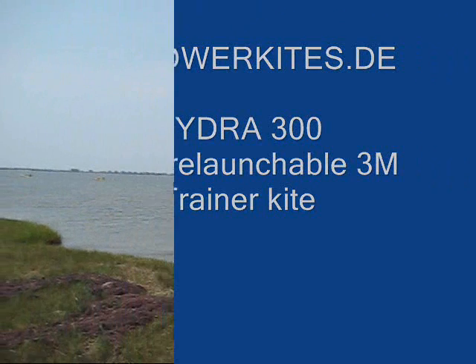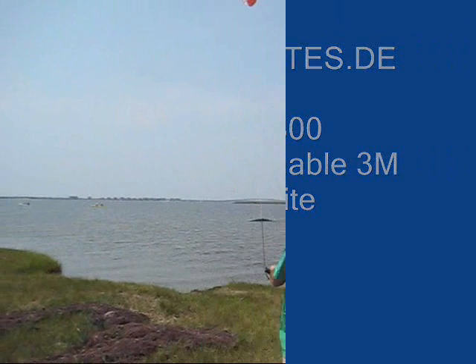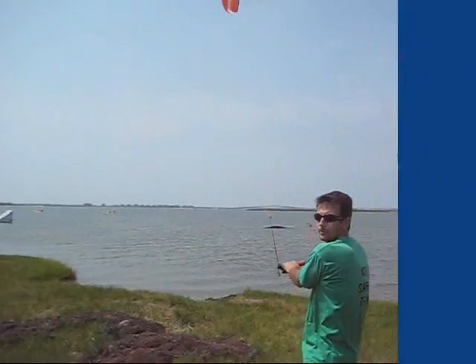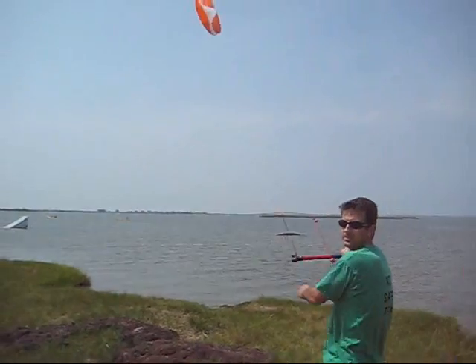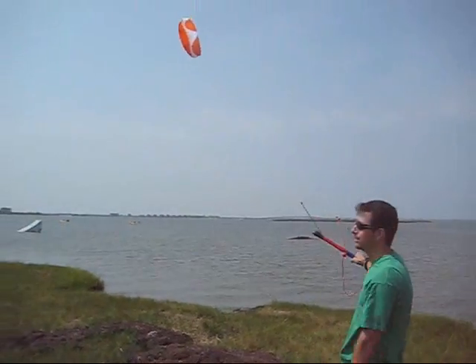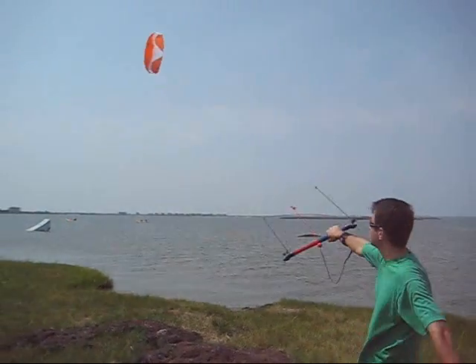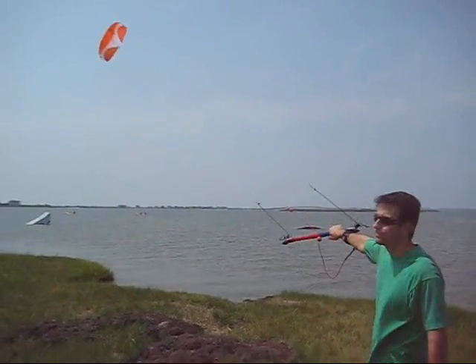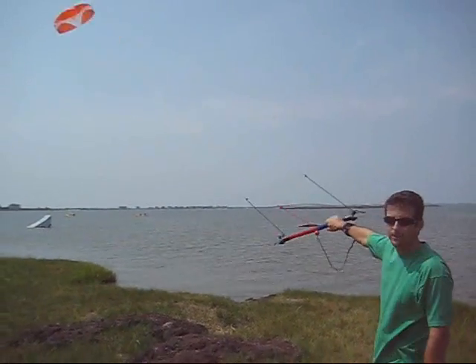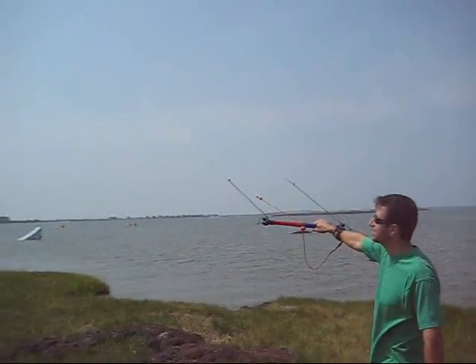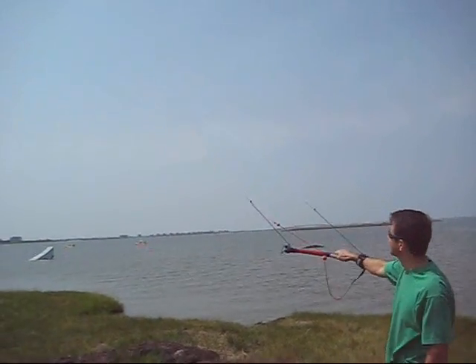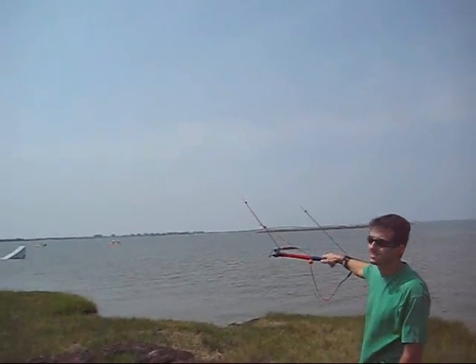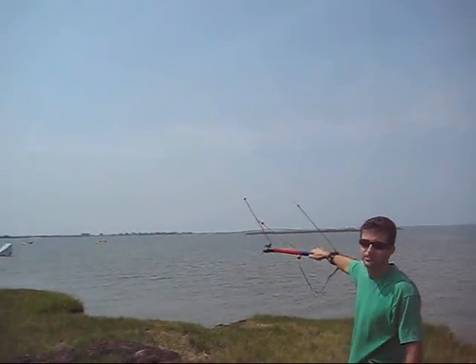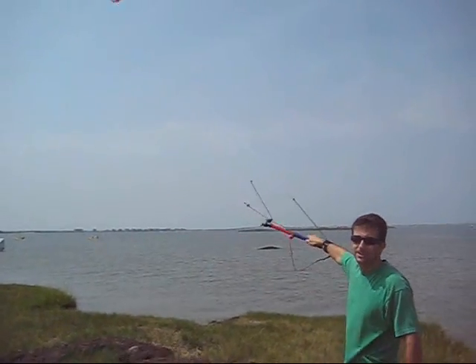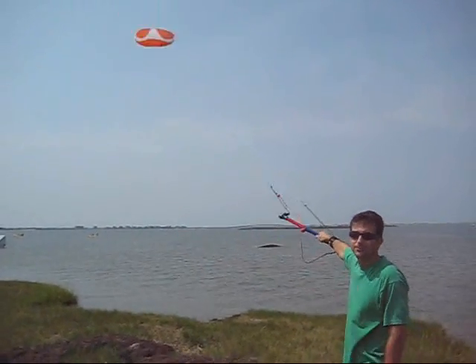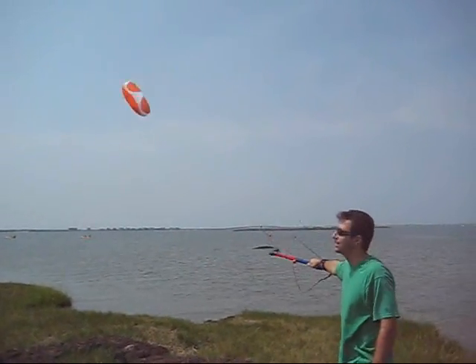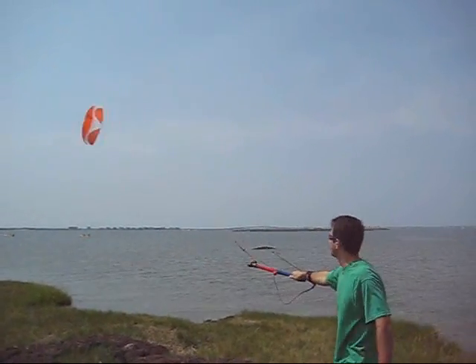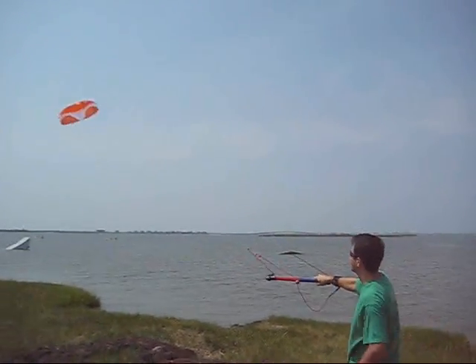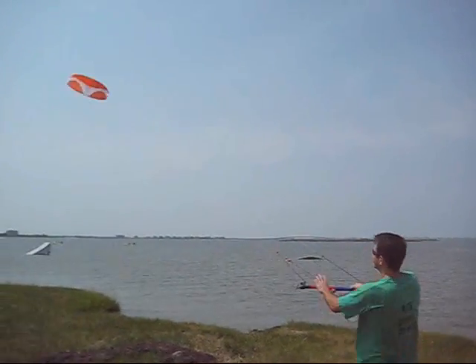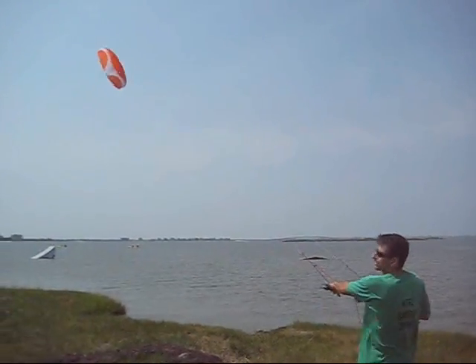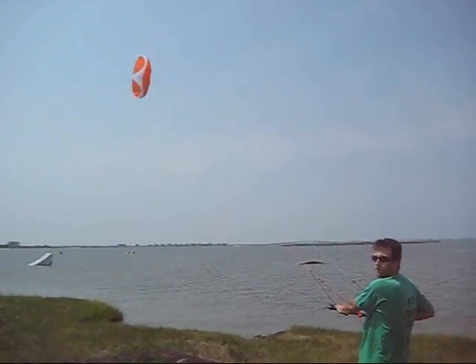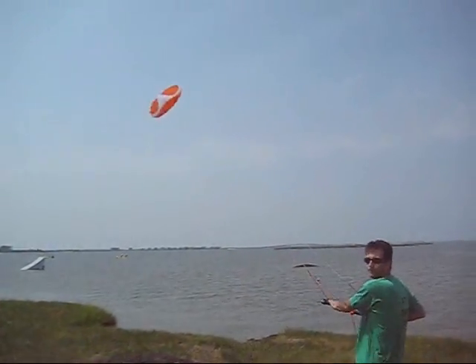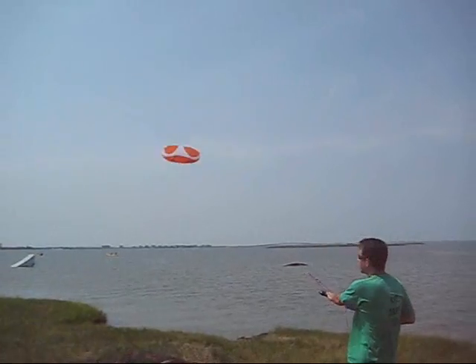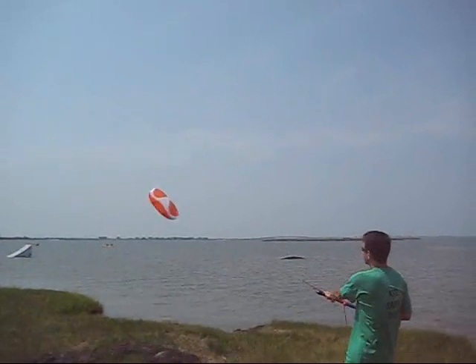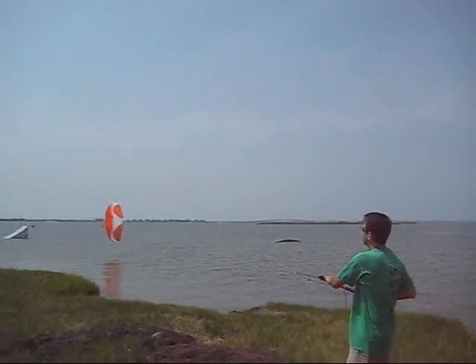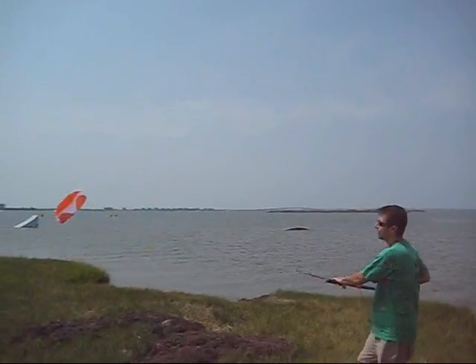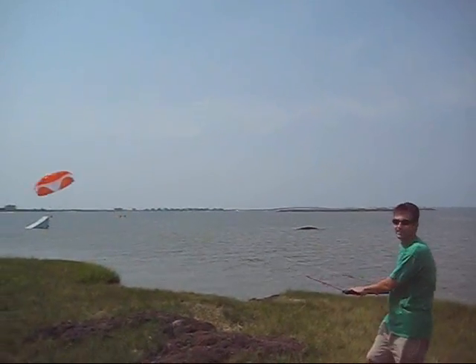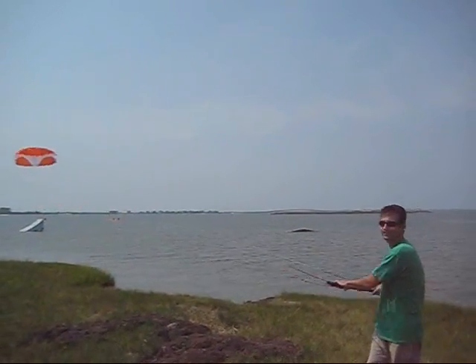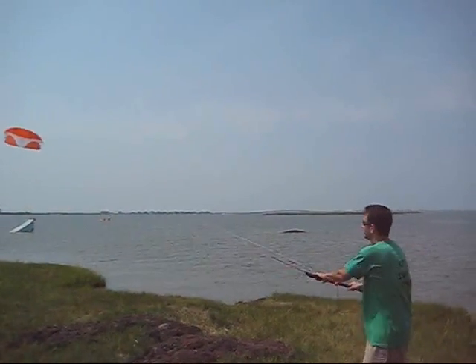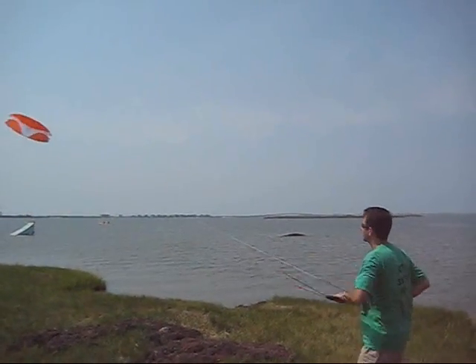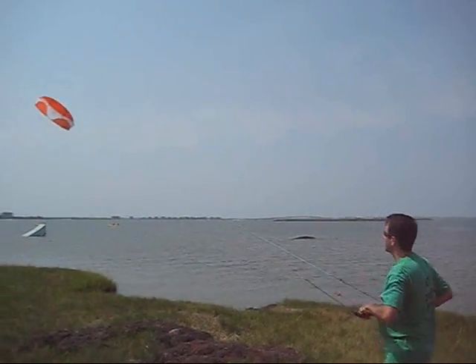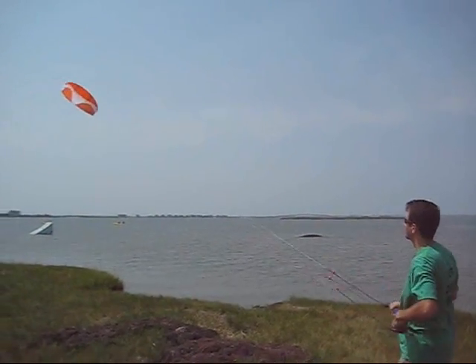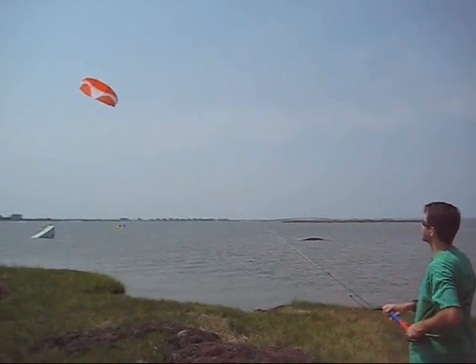Hey, I'm Chris from HQ Power Kites and this is the brand new Hydra. It's a water relaunchable trainer kite from HQ Power Kites.